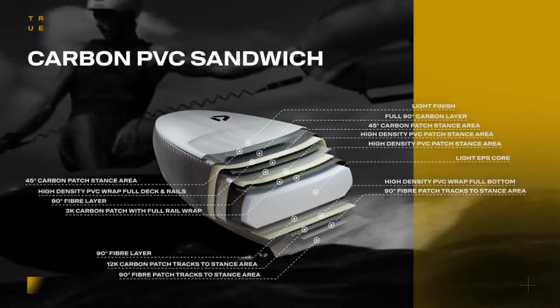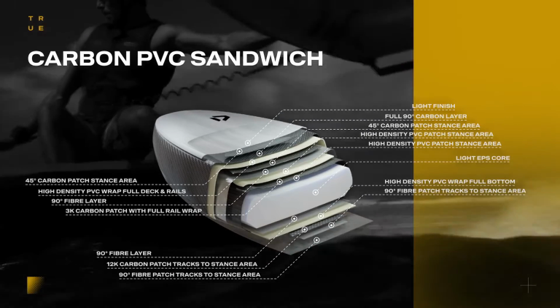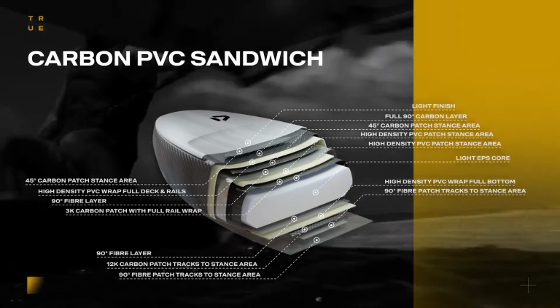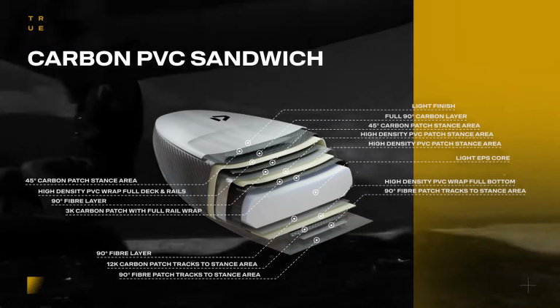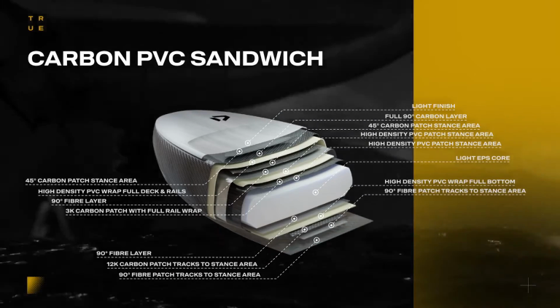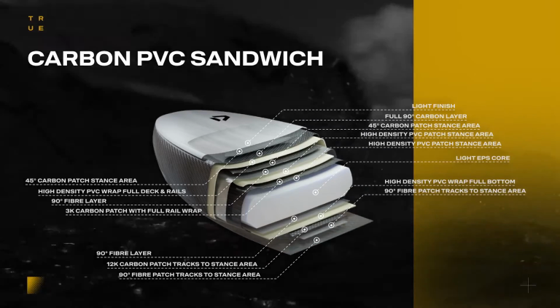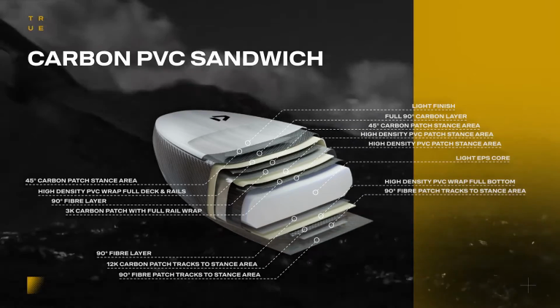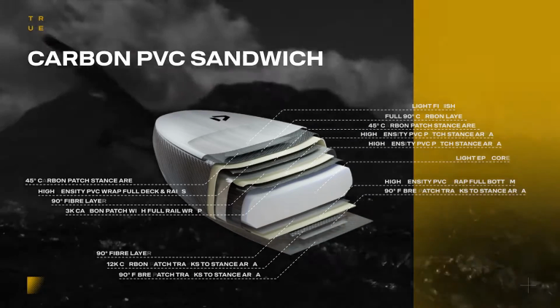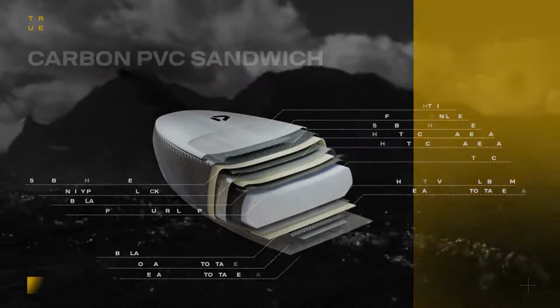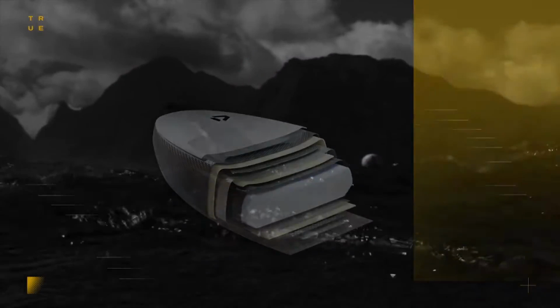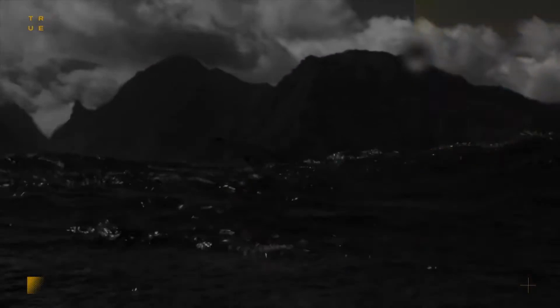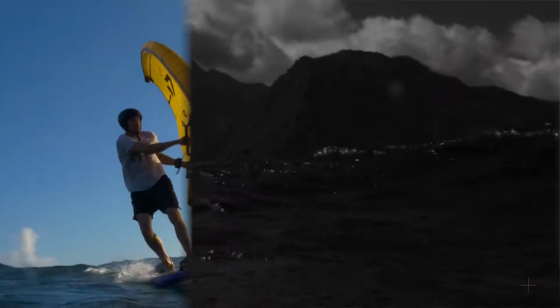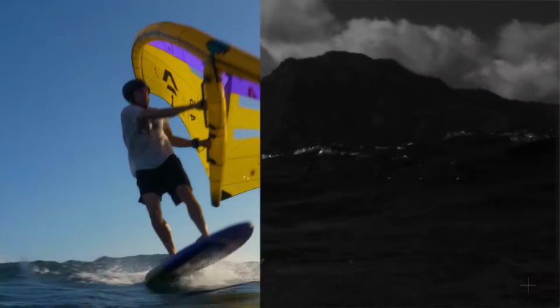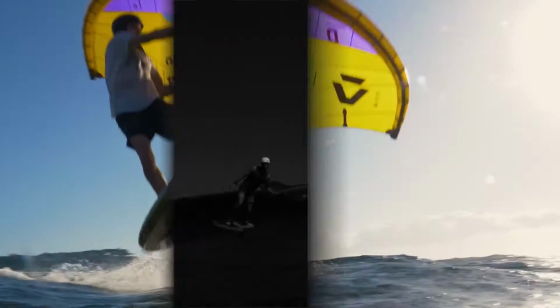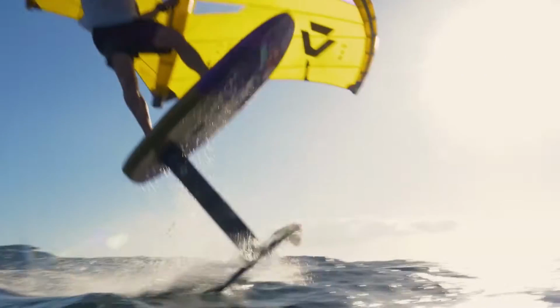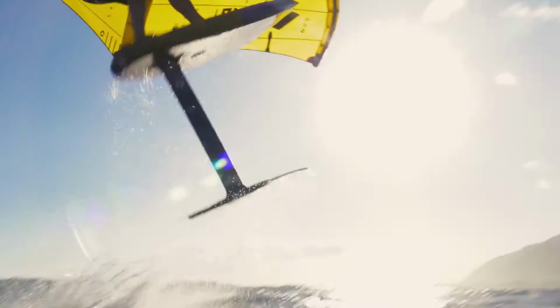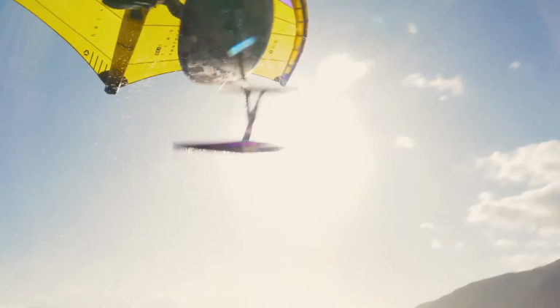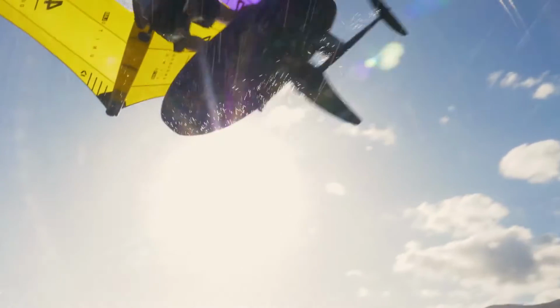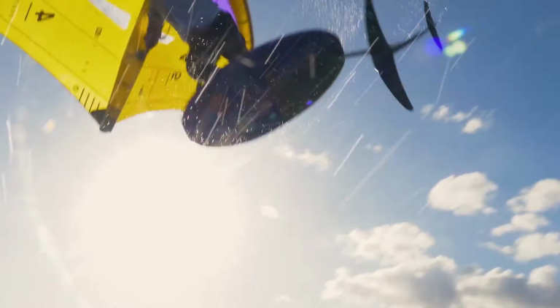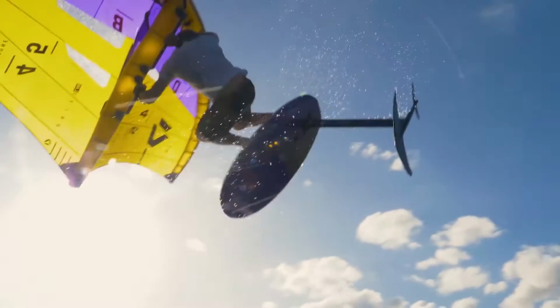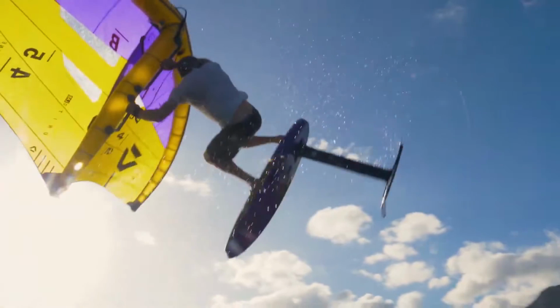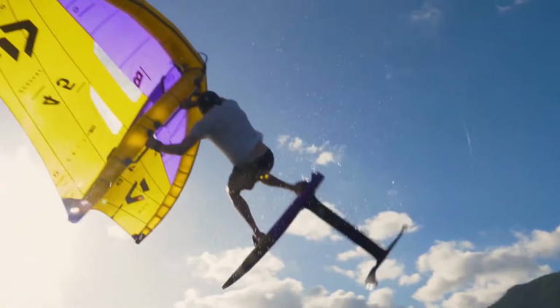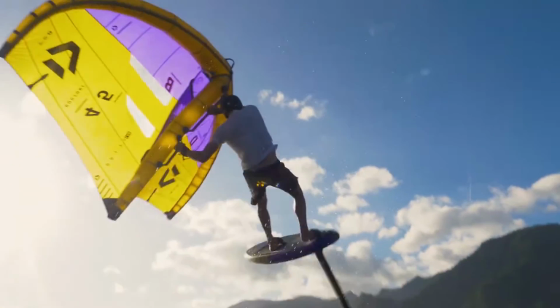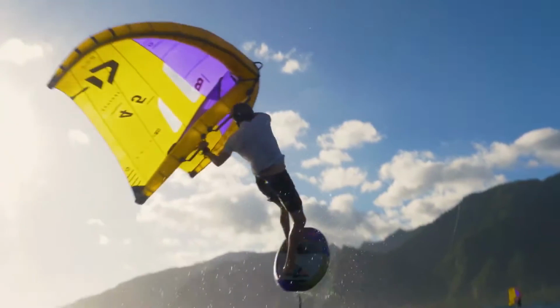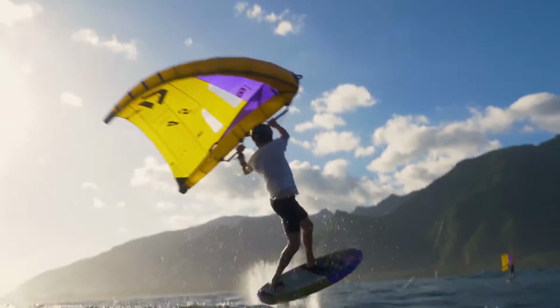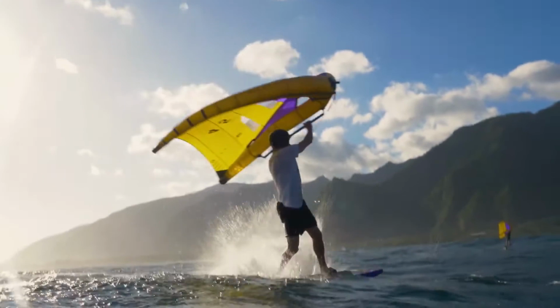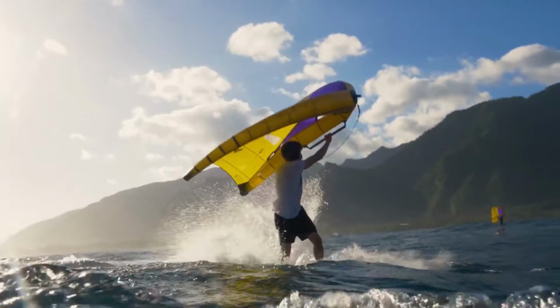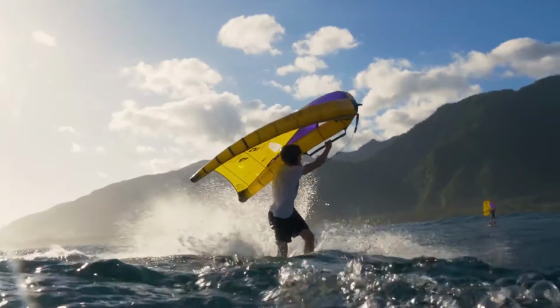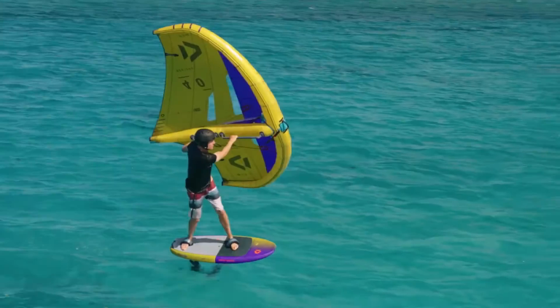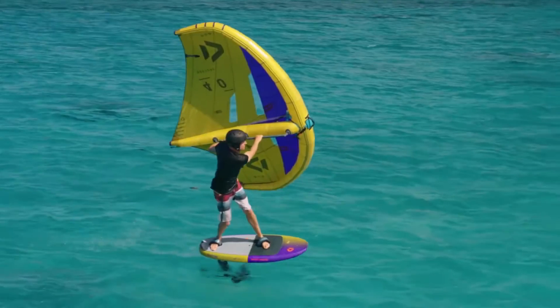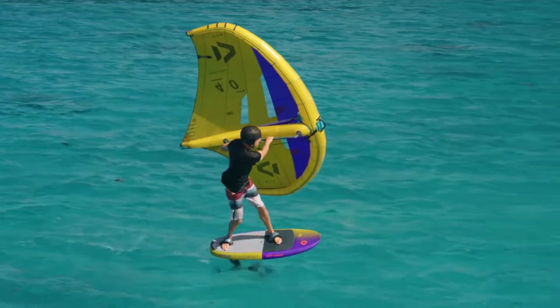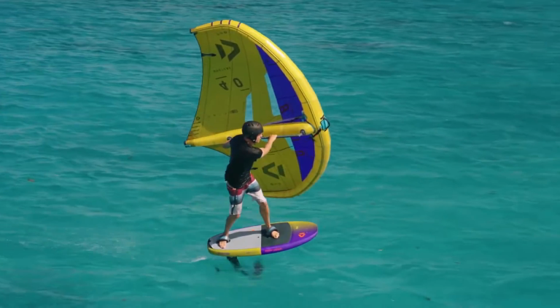between strength, durability, and reduced weight — offering a custom-like feel to withstand the demands of progressive freestyle and free riding.